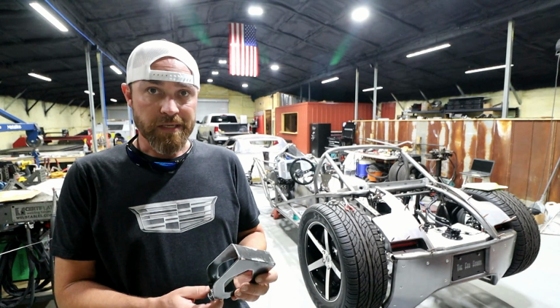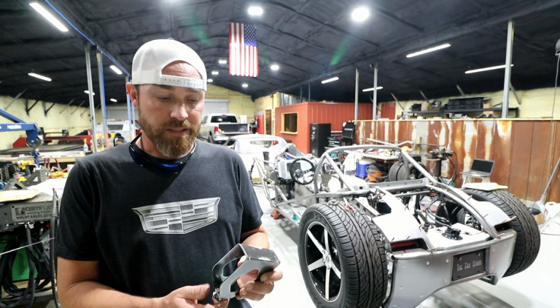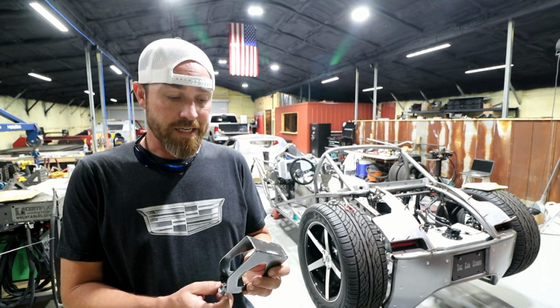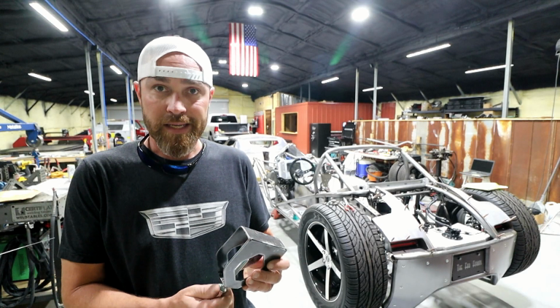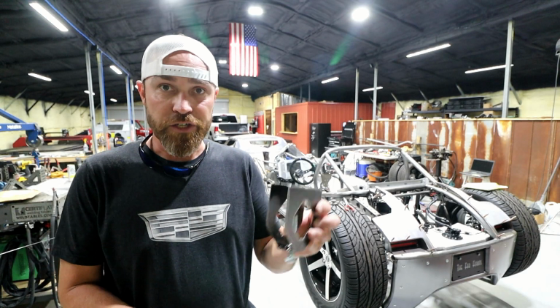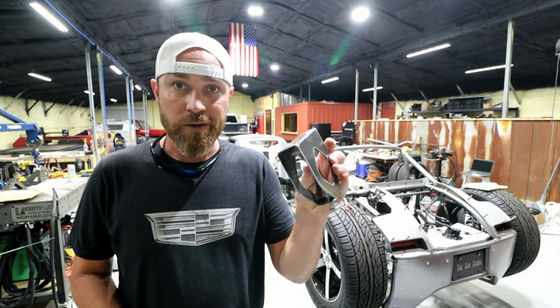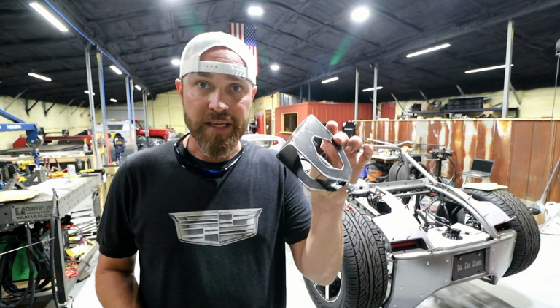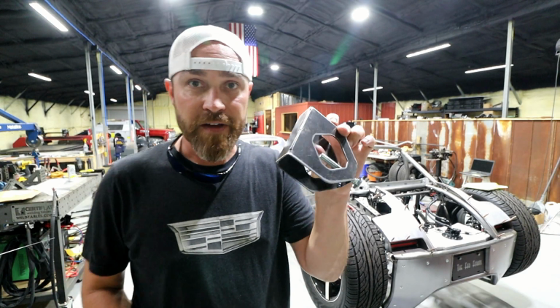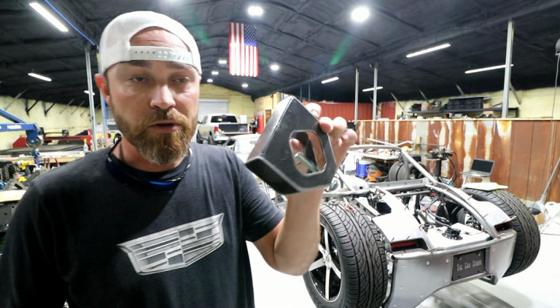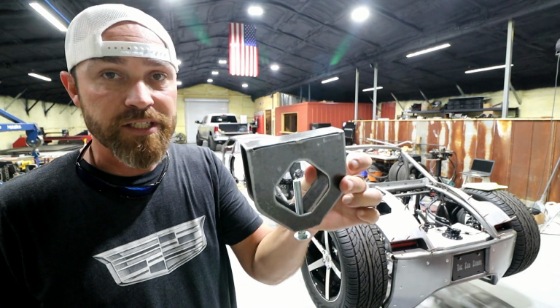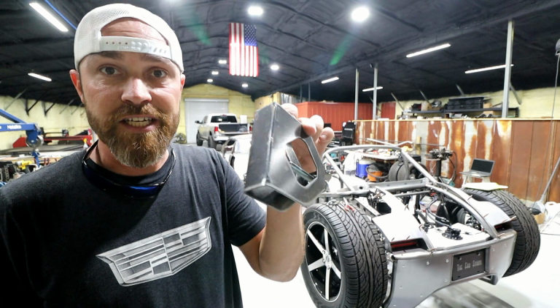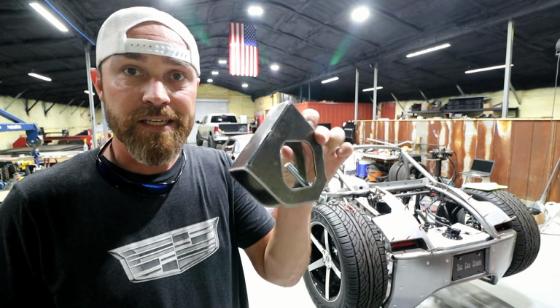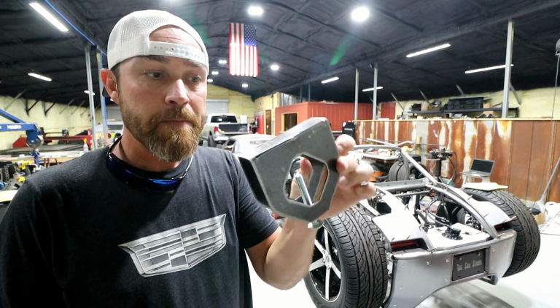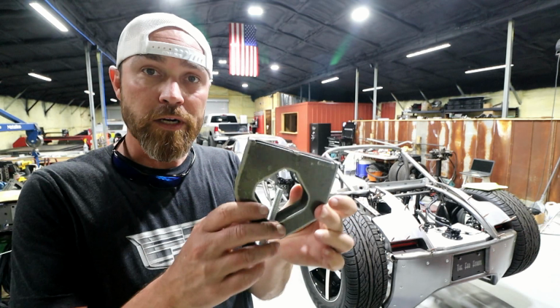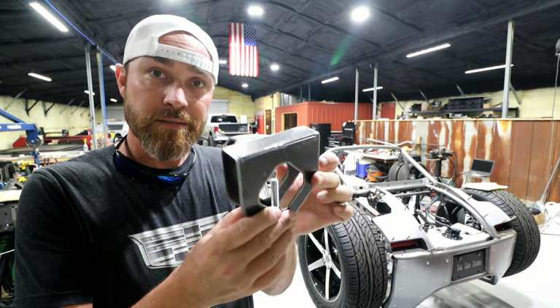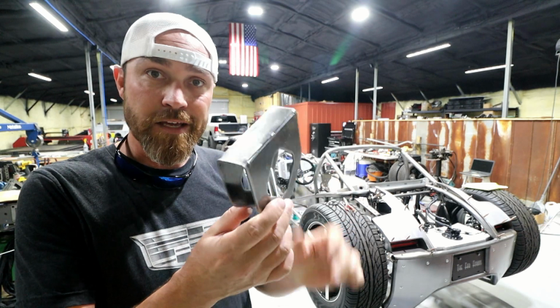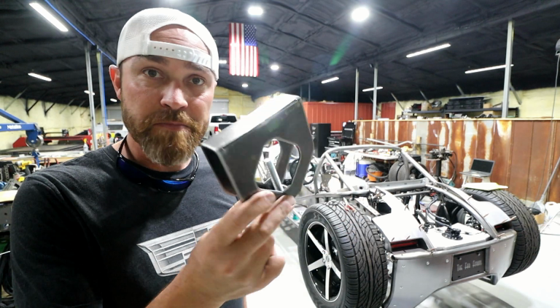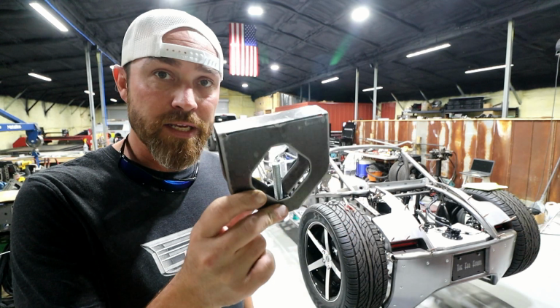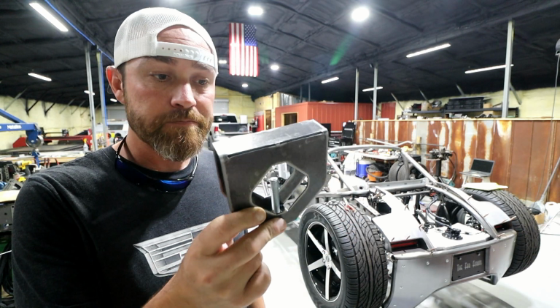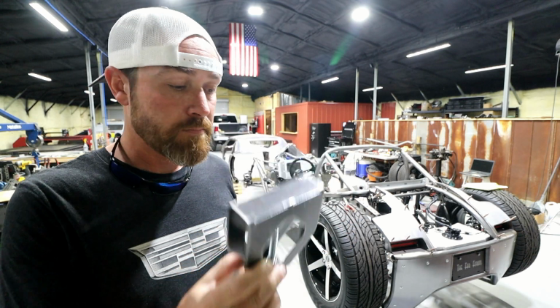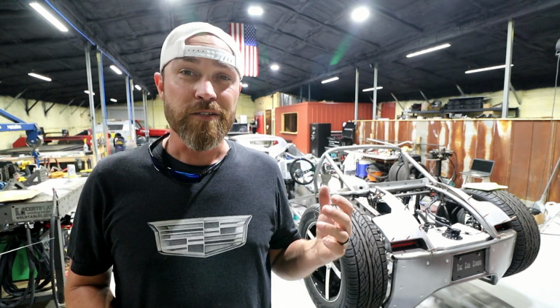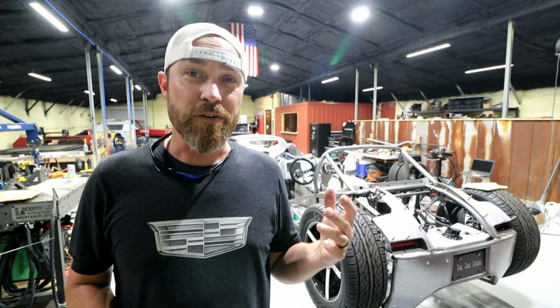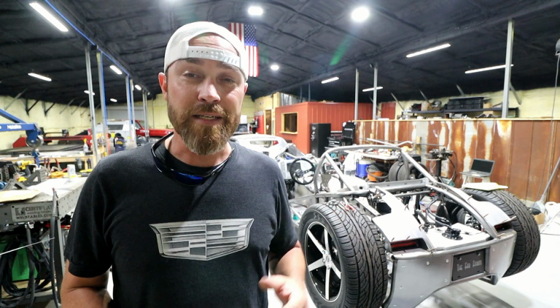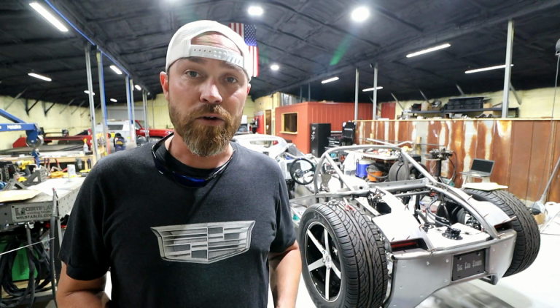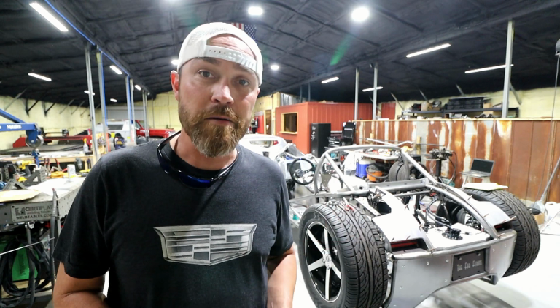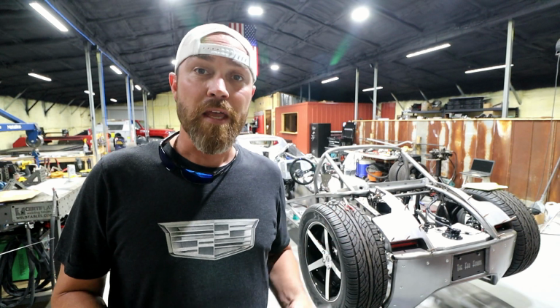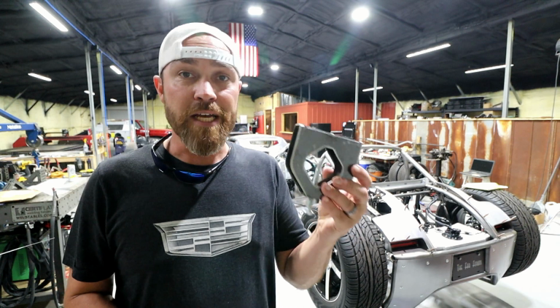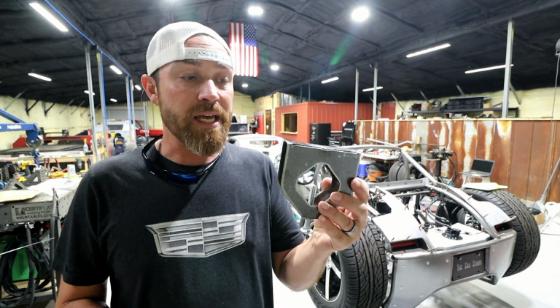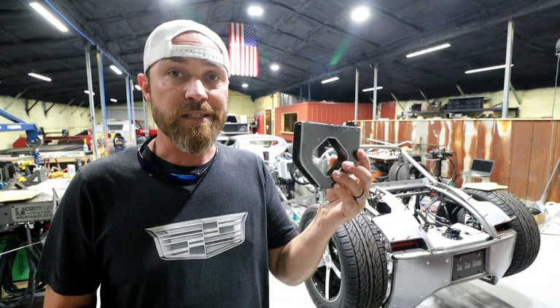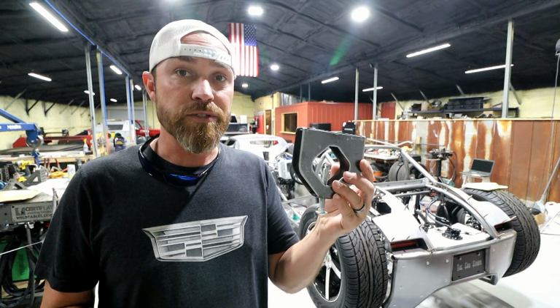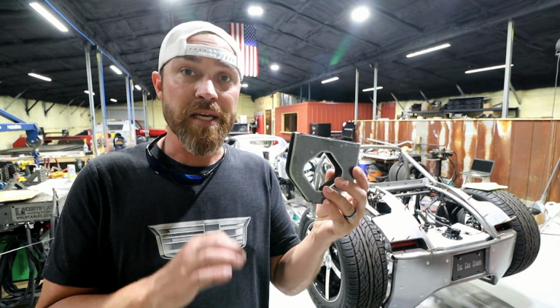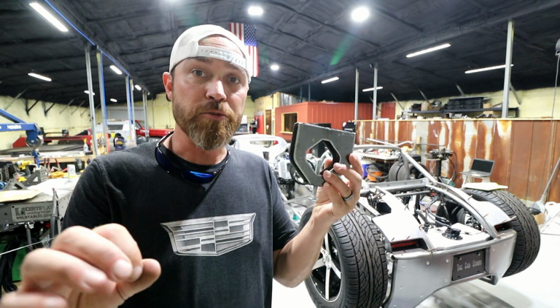What's up guys? I'm going to take a minute and show you how the Killfab Rotation Gauge Kit works and how you put this bad boy together. For those of you that aren't aware, a rotation gauge is used in bending tubing.